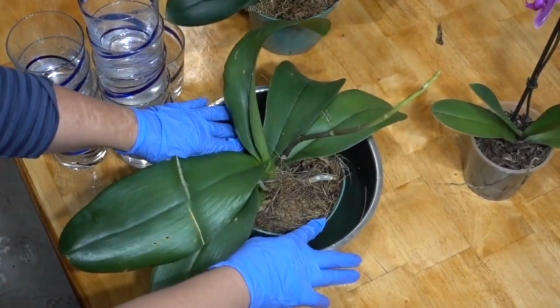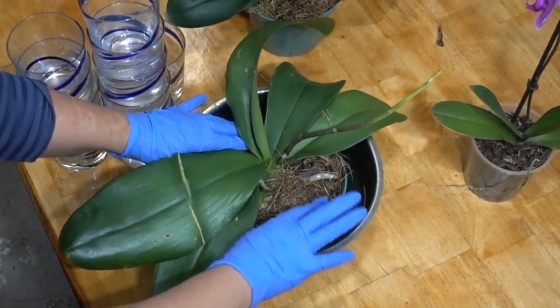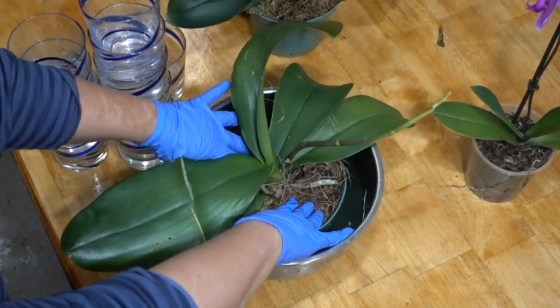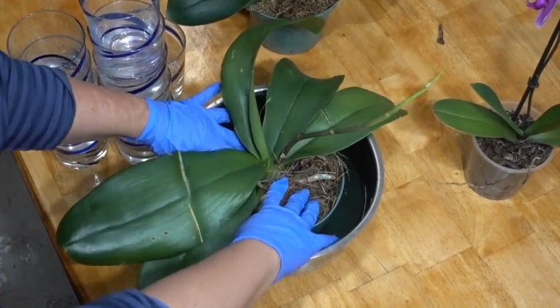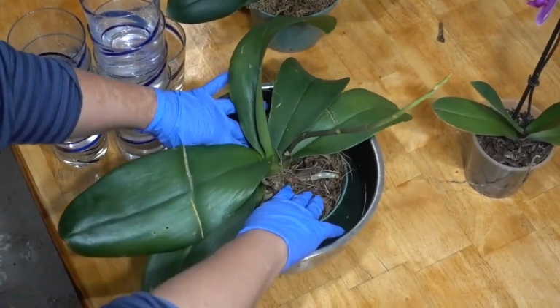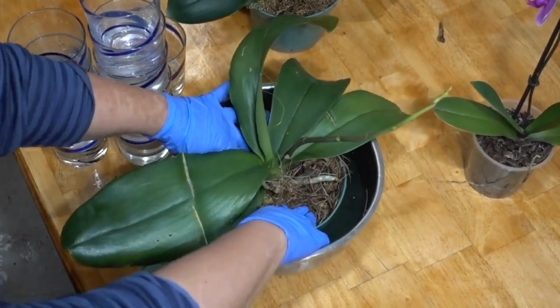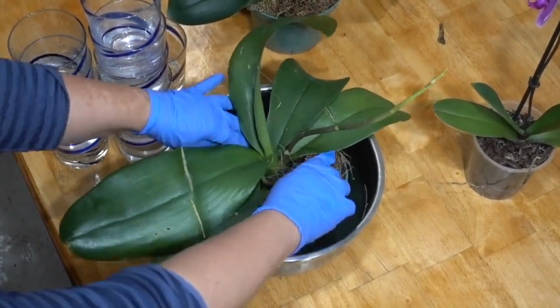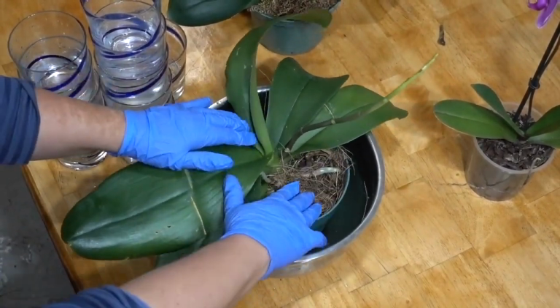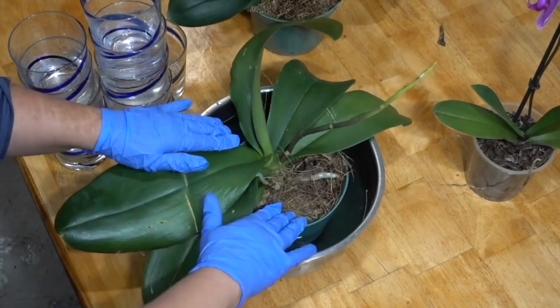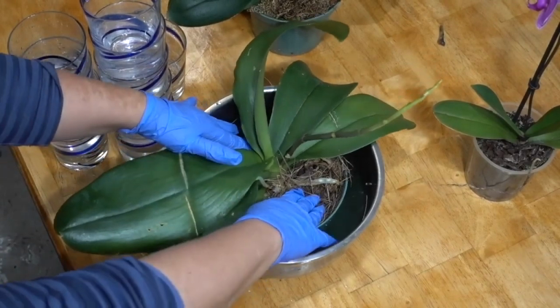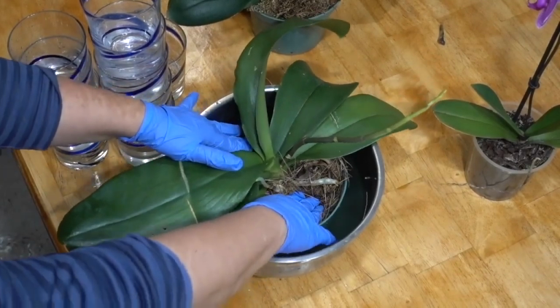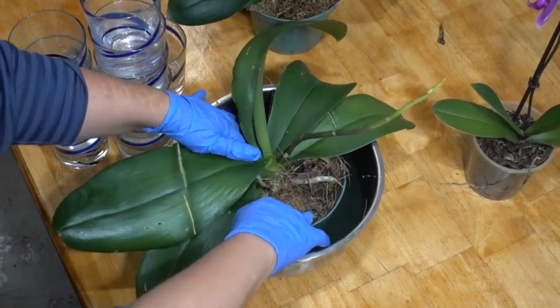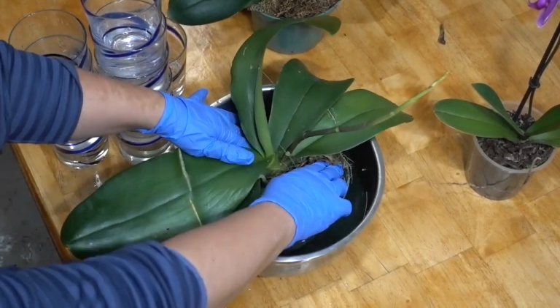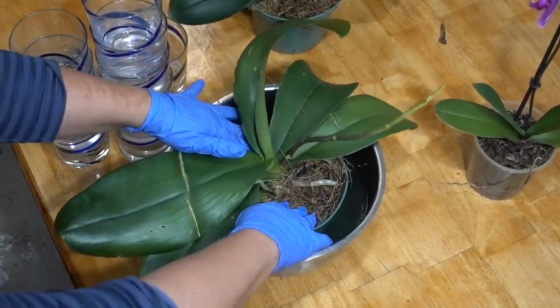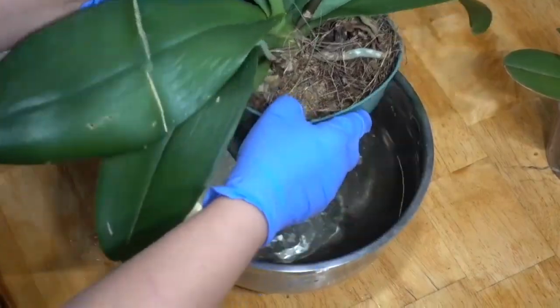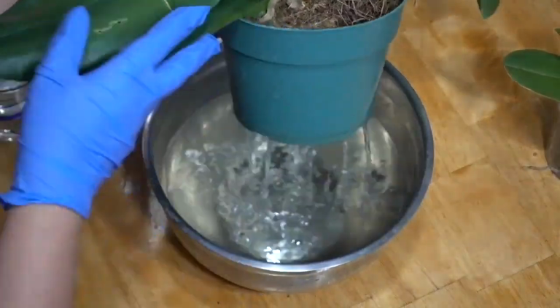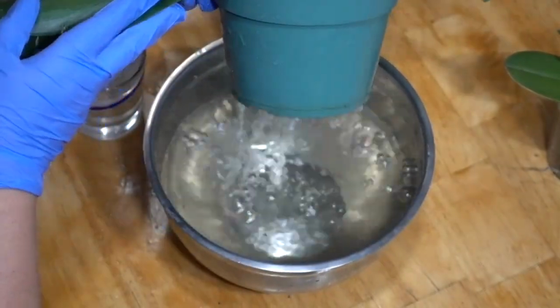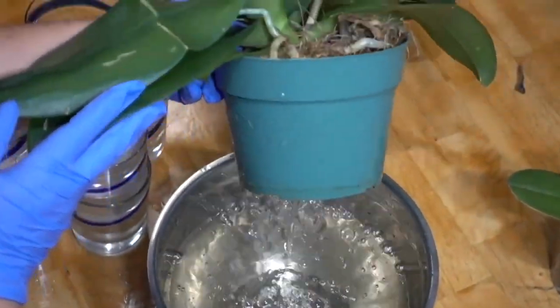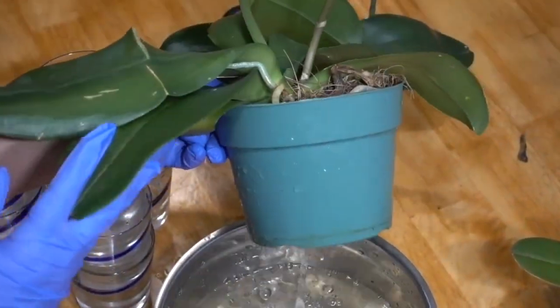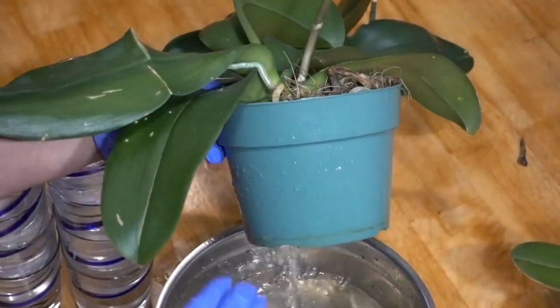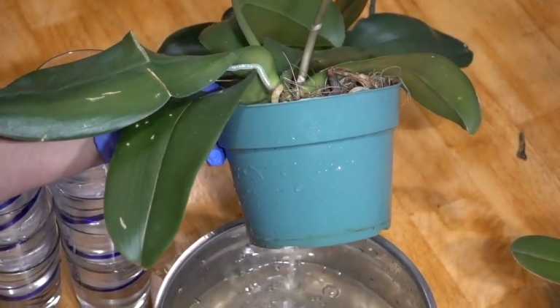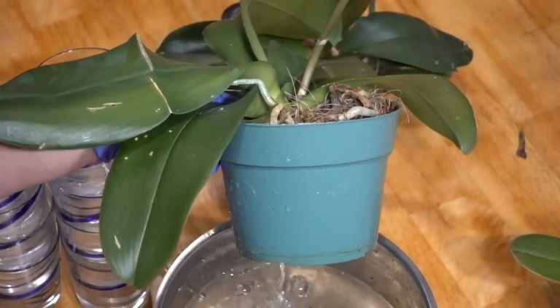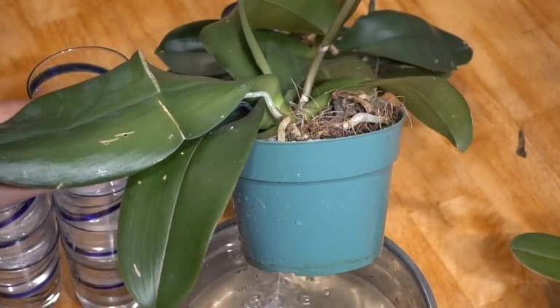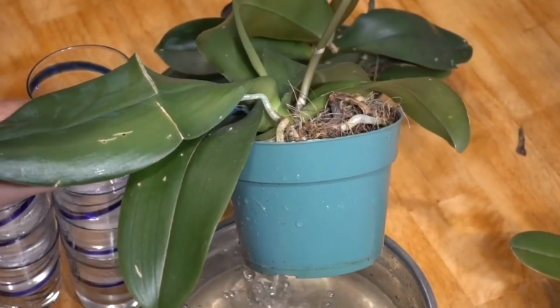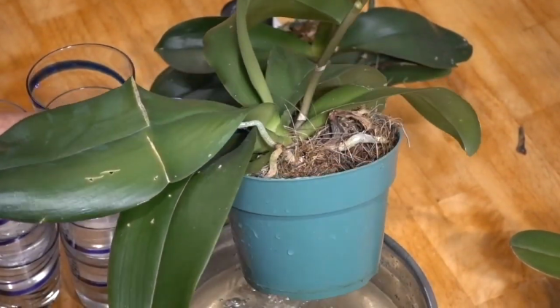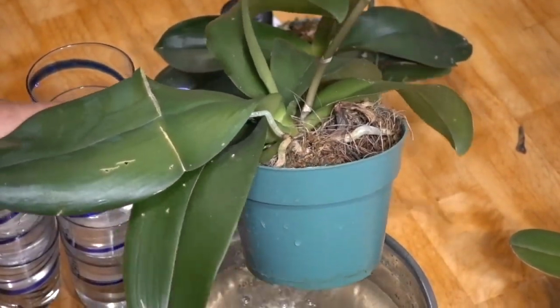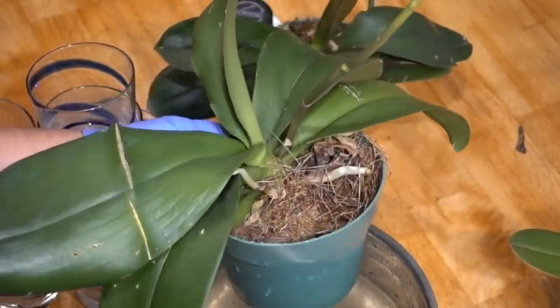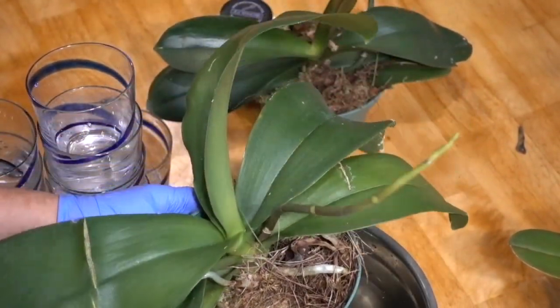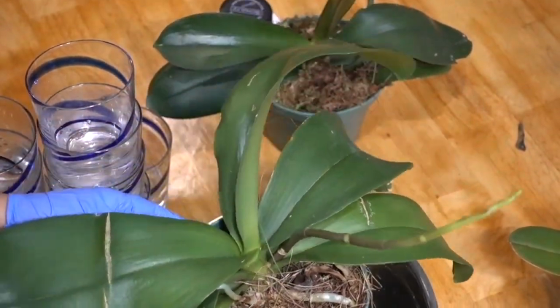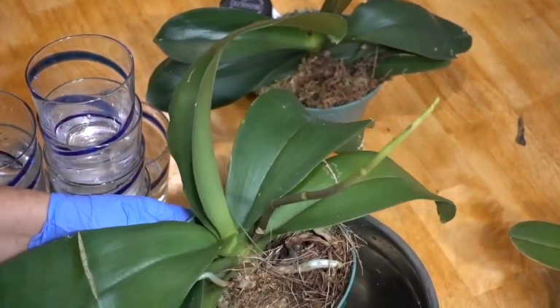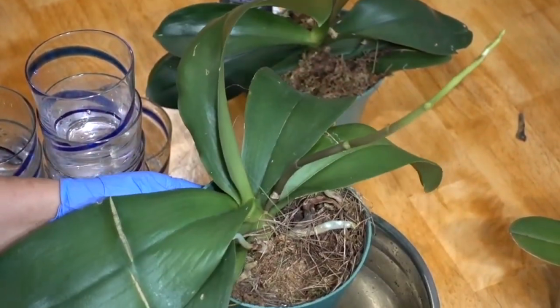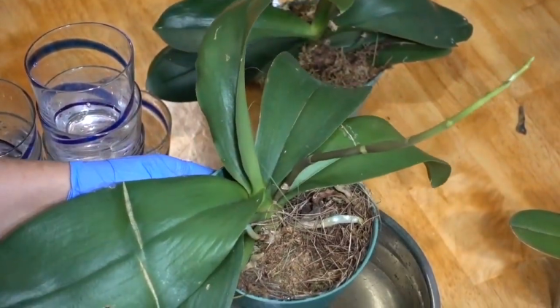Submerge your dry orchid plant for approximately 5 minutes in the solution and allow the substrate — moss or bark — to absorb as much fertilizer as possible. Once the substrate has been thoroughly saturated, drain all the excess water from the pot.